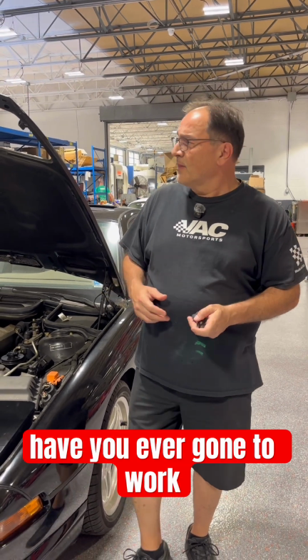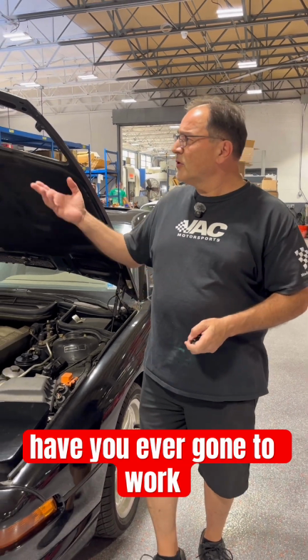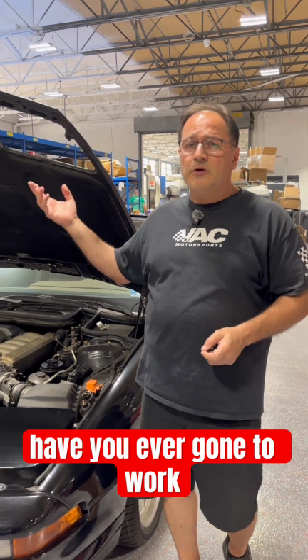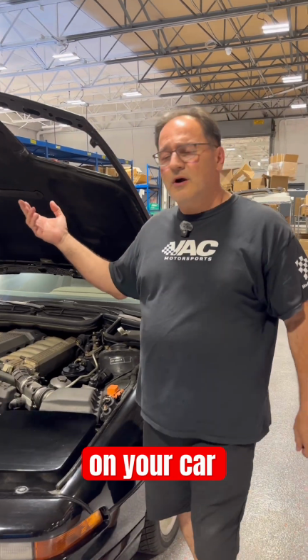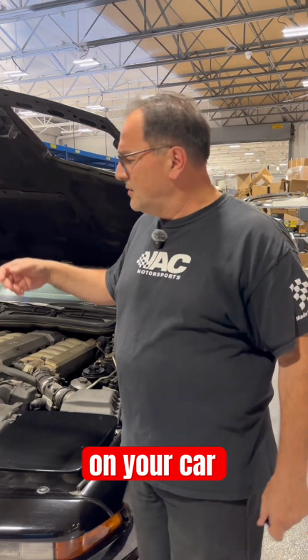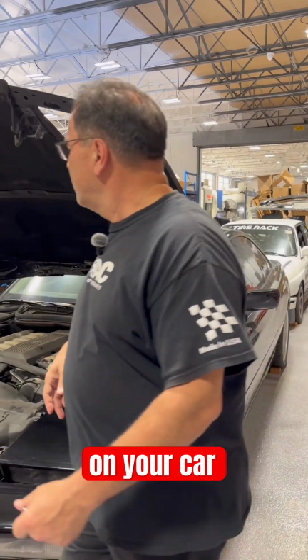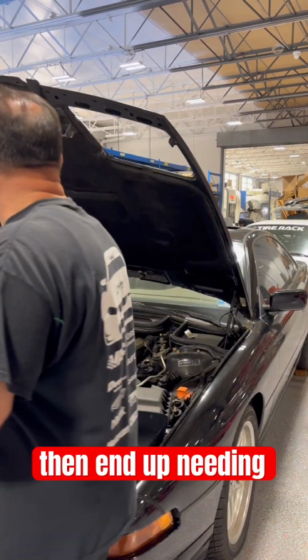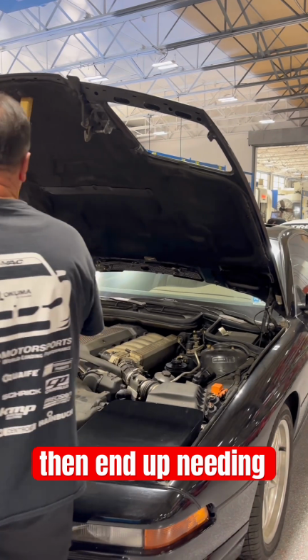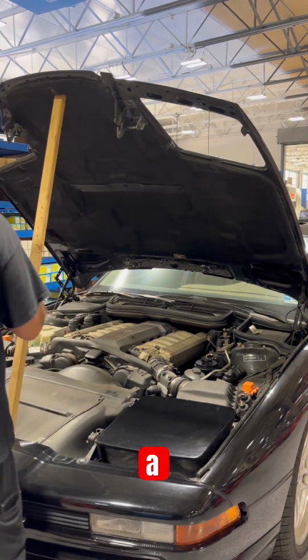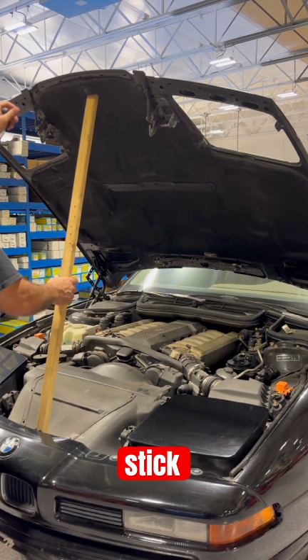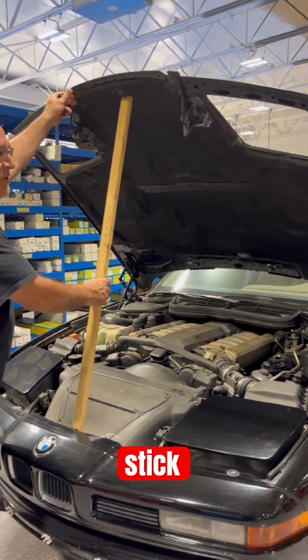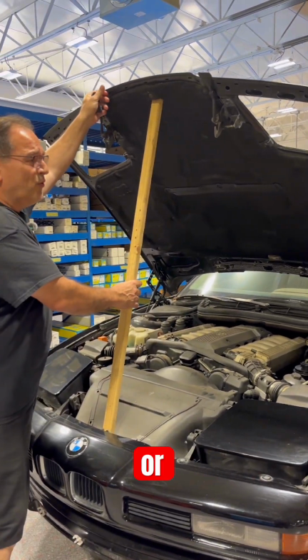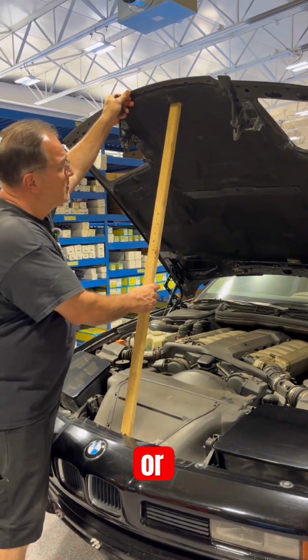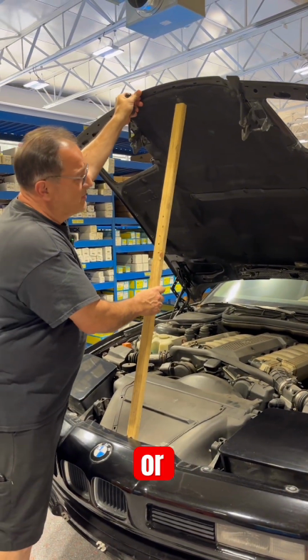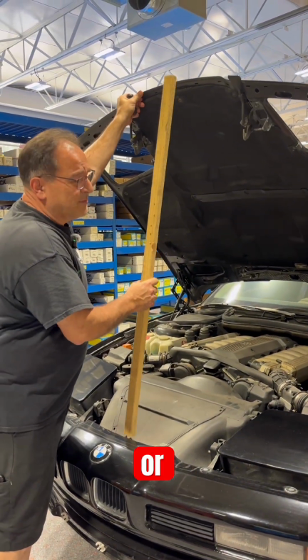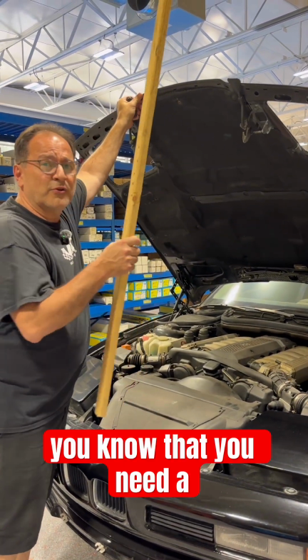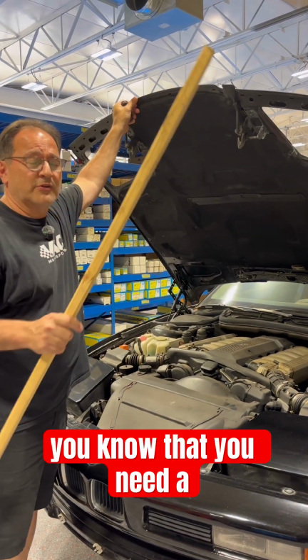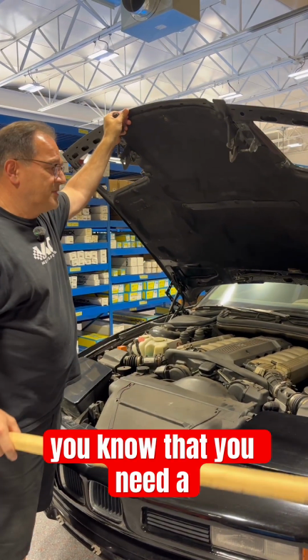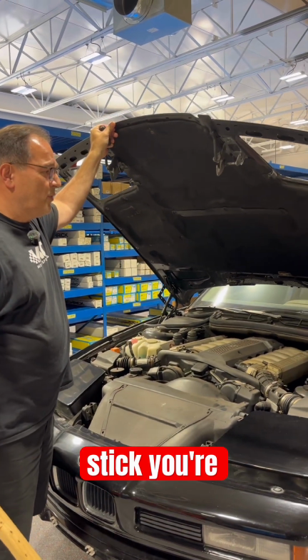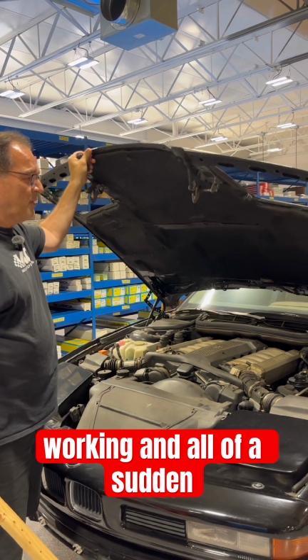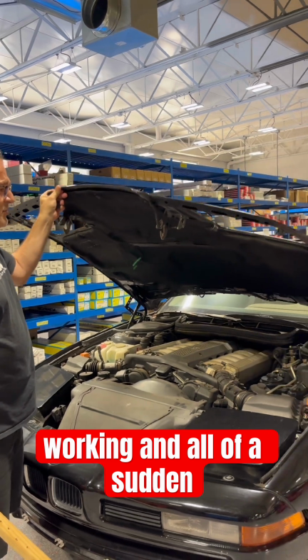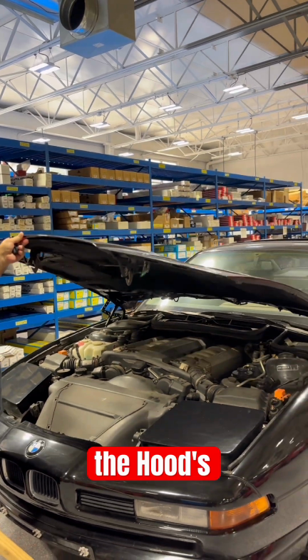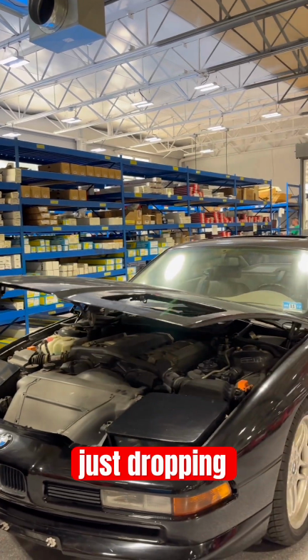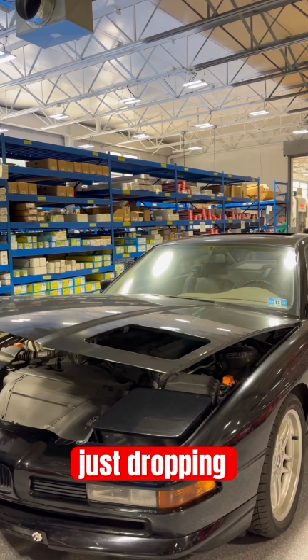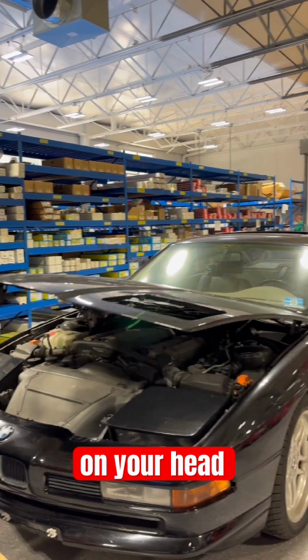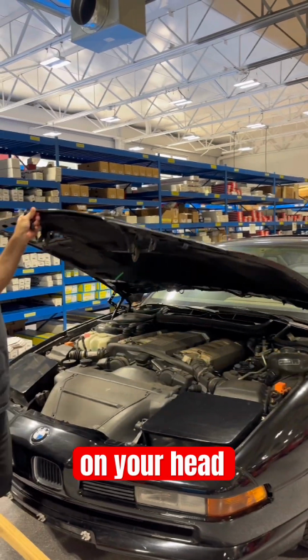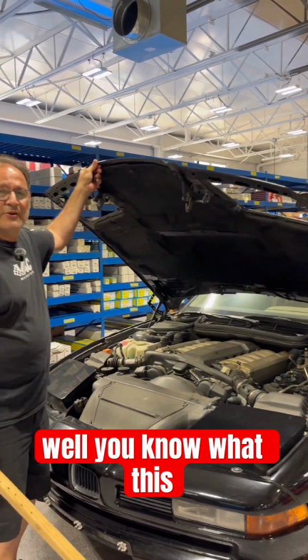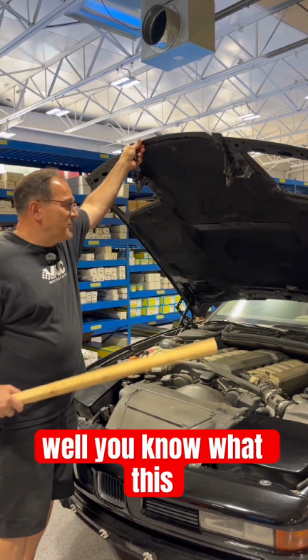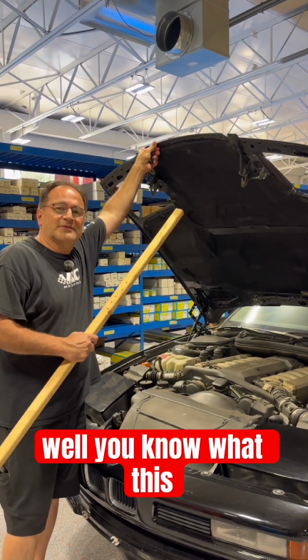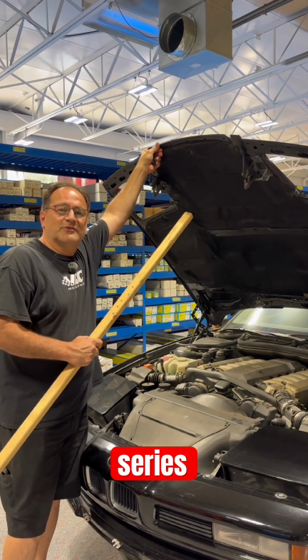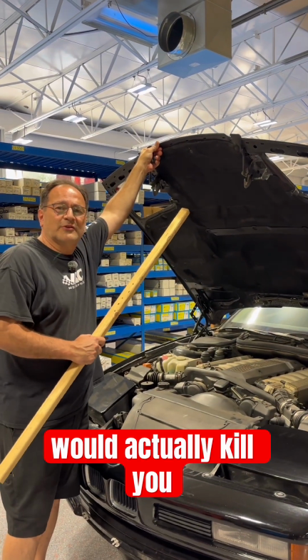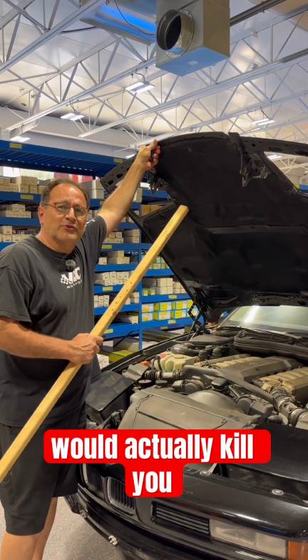Have you ever gone to work on your car and then end up needing a stick? Or before you know that you need a stick, you're working and all of a sudden the hood's just dropping on your head? Well, this 8 Series would actually kill you.